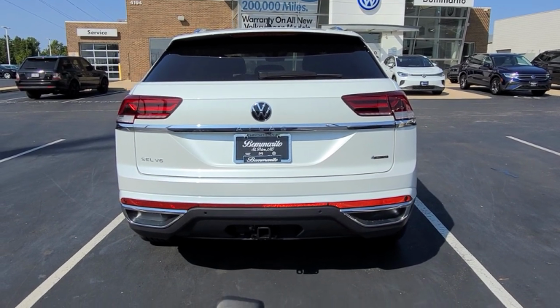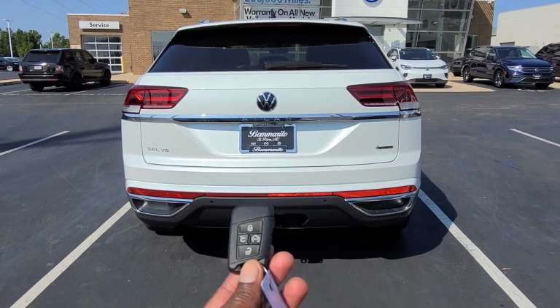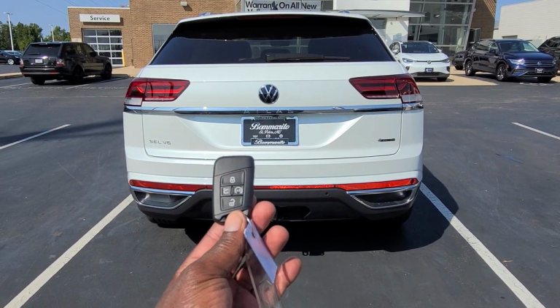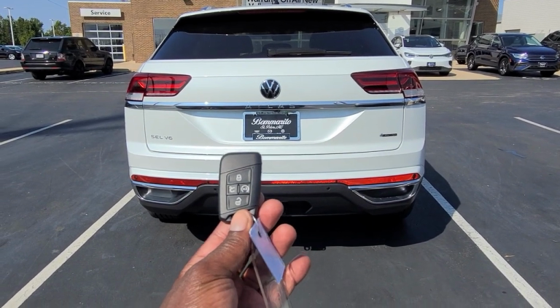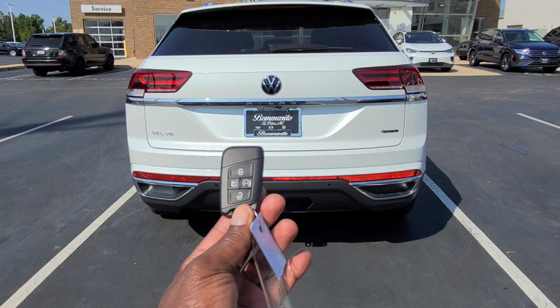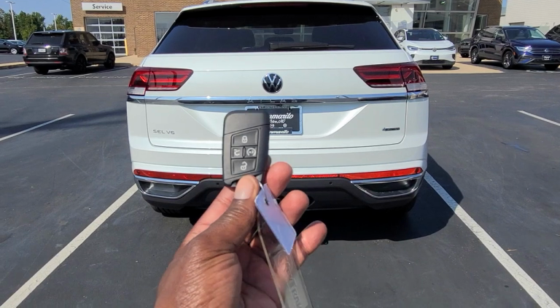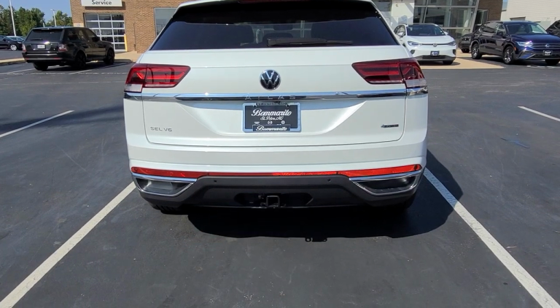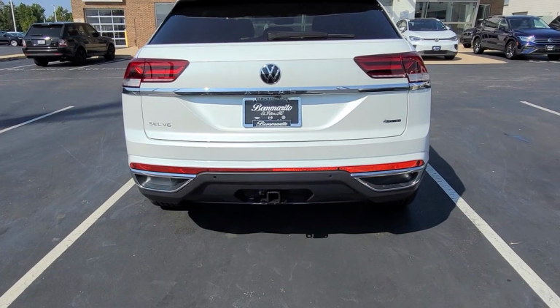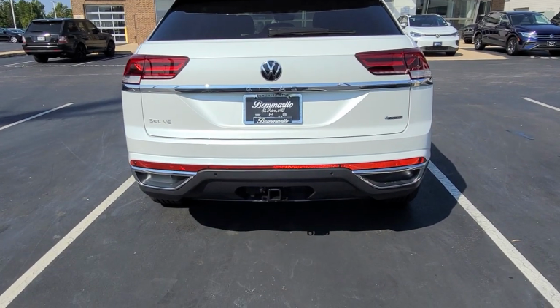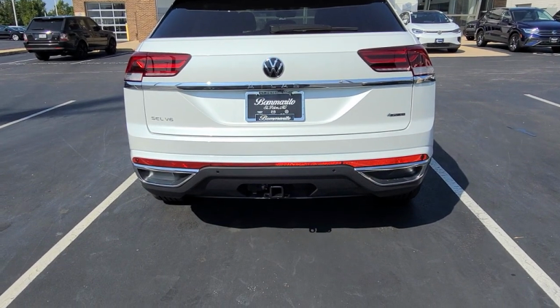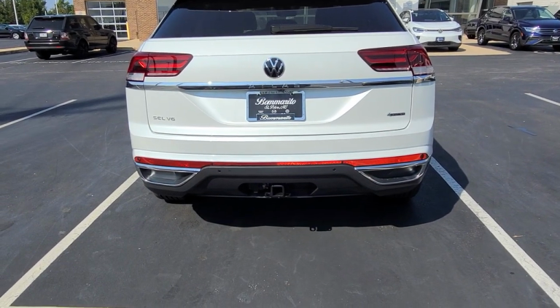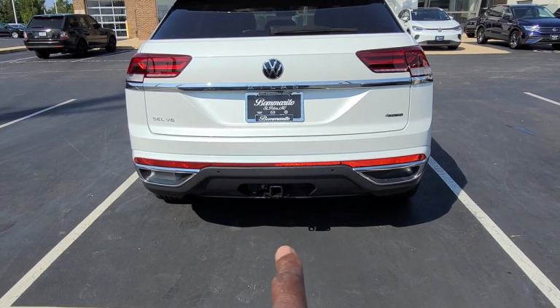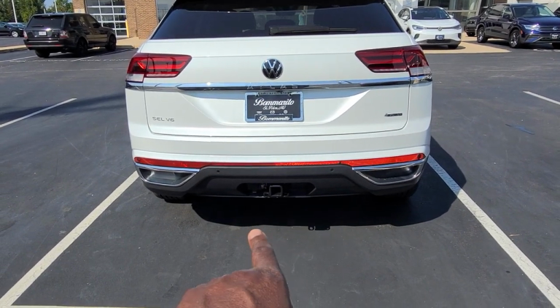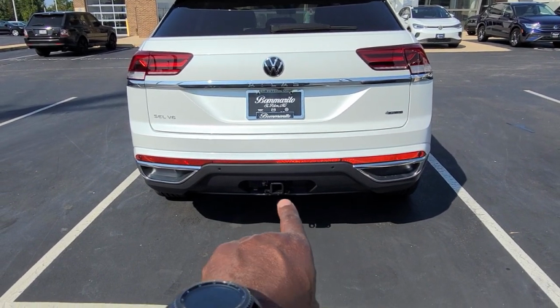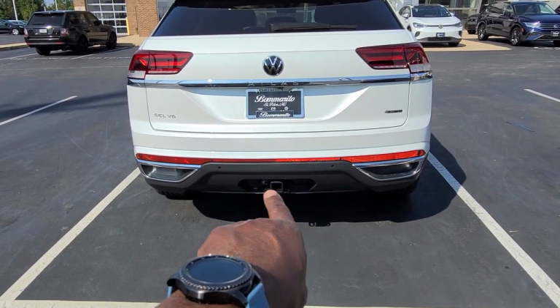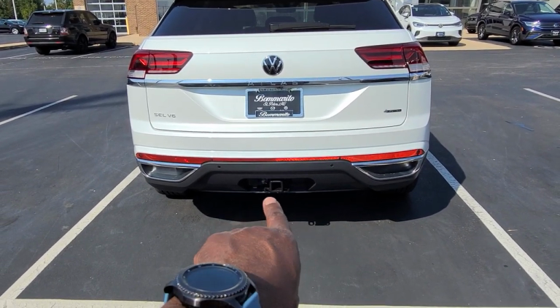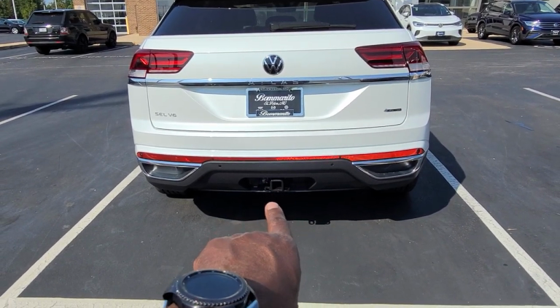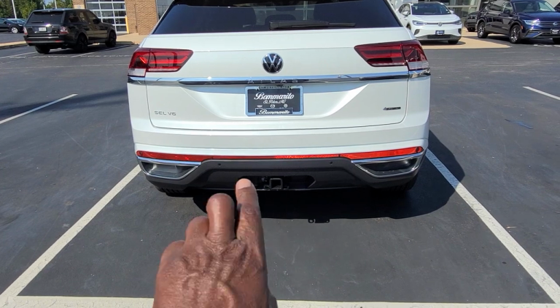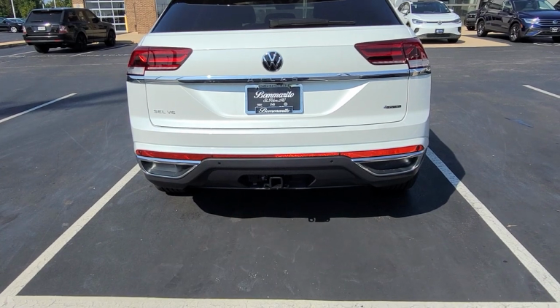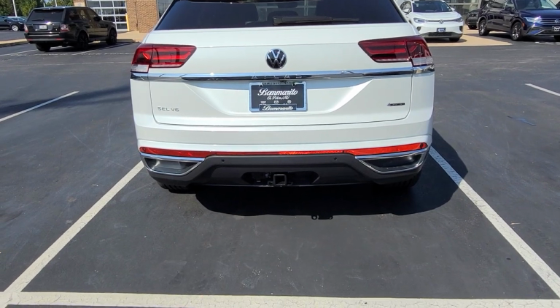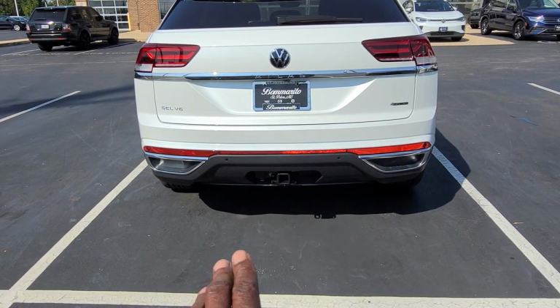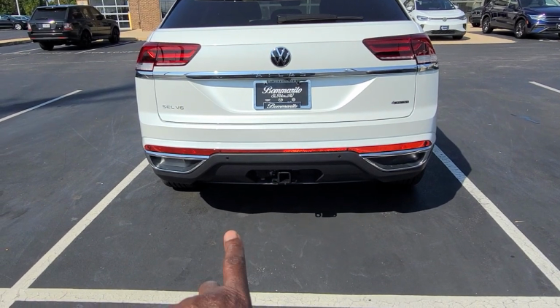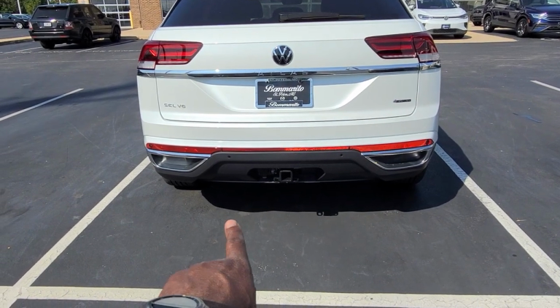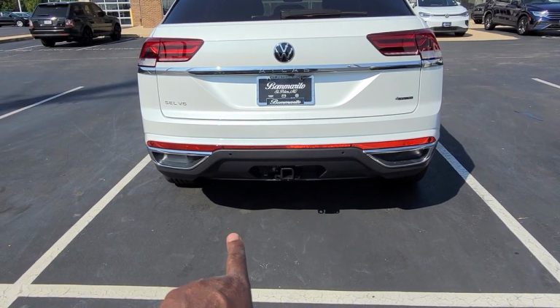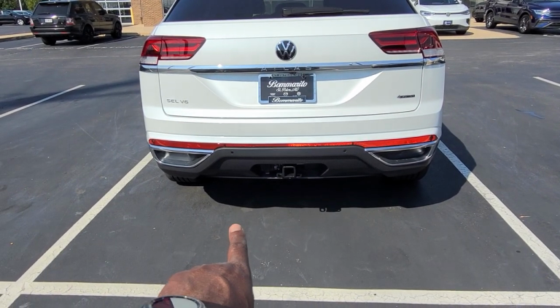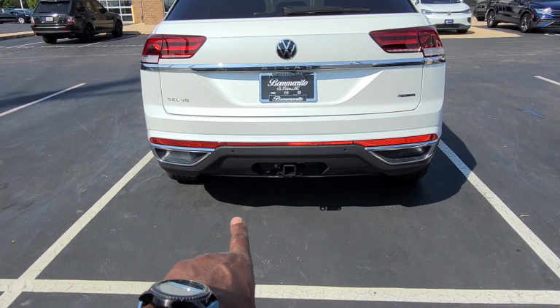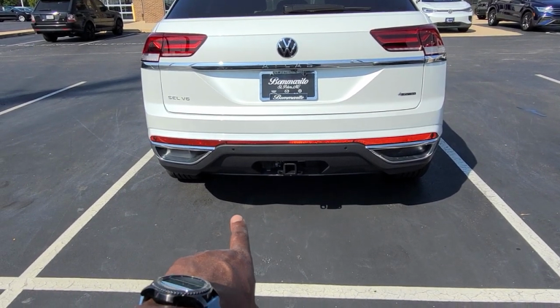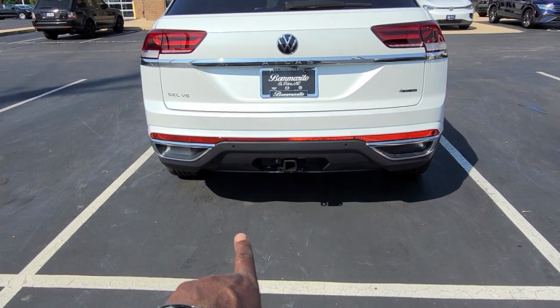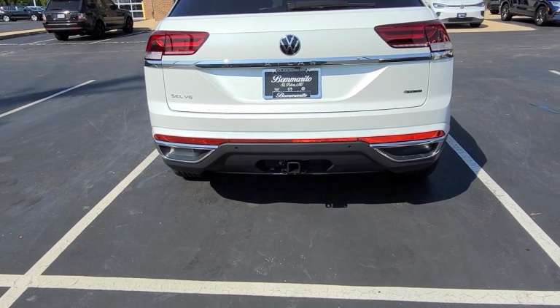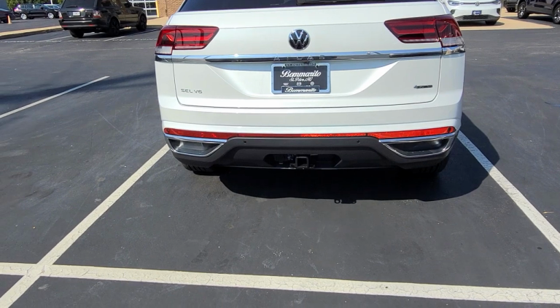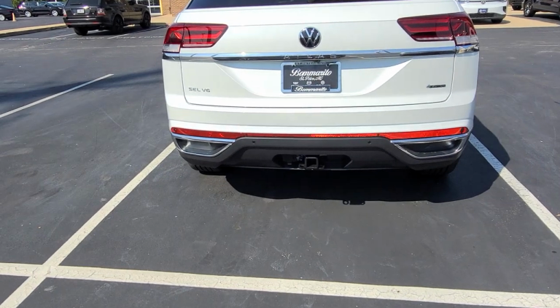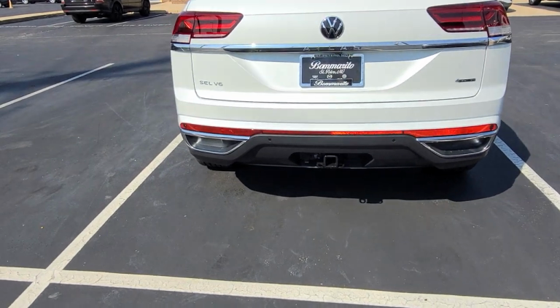I have the key right here in my hand. I'm going to put it in my pocket, and there's the trailer hitch right there. All you have to do is step up, step underneath with your foot — your left foot — you're going to step underneath.